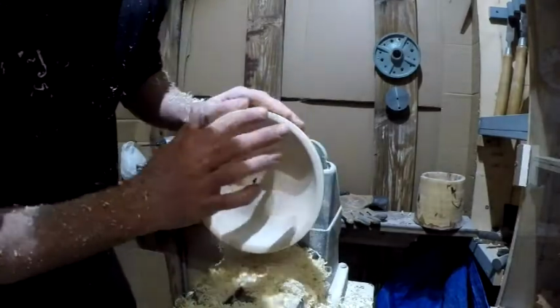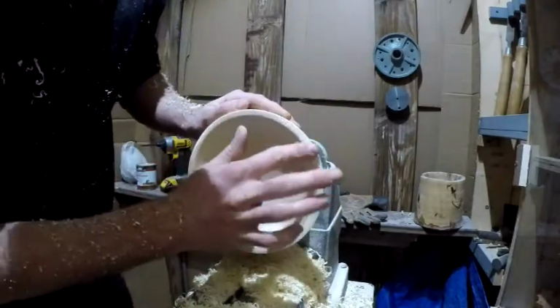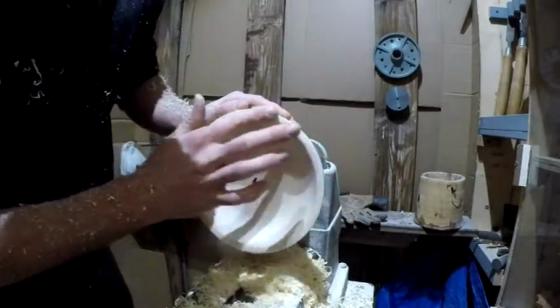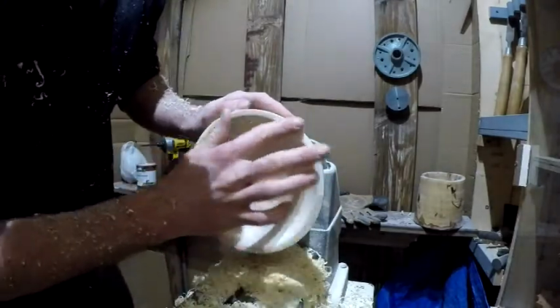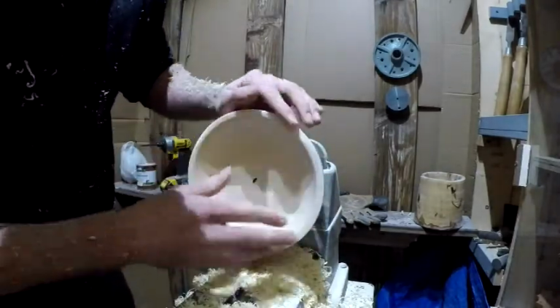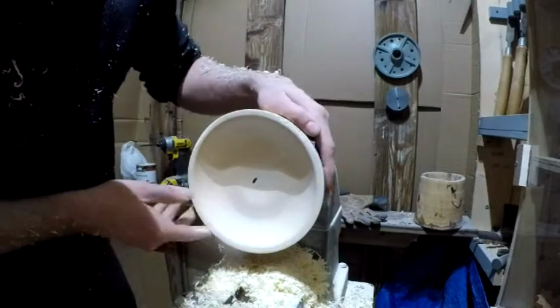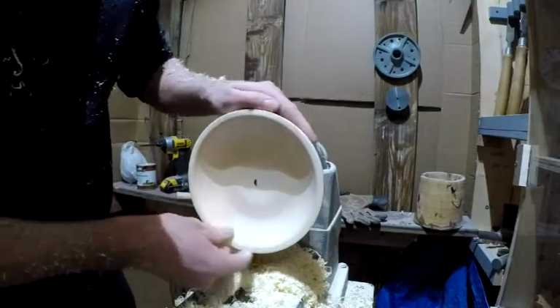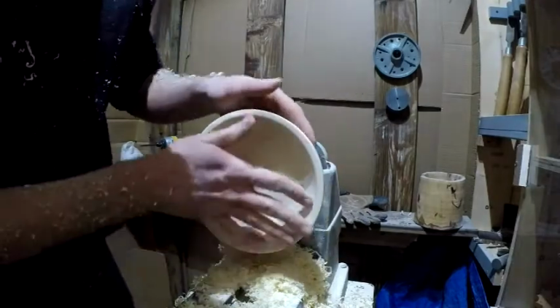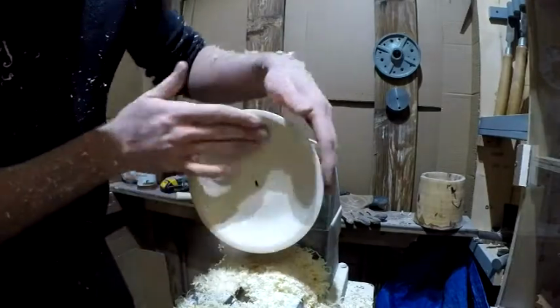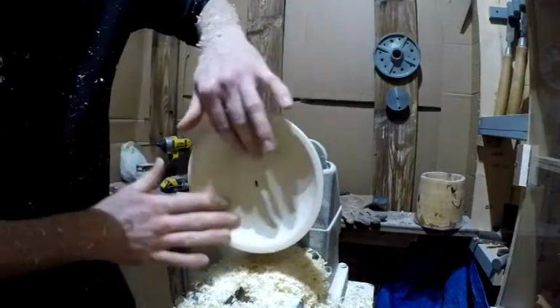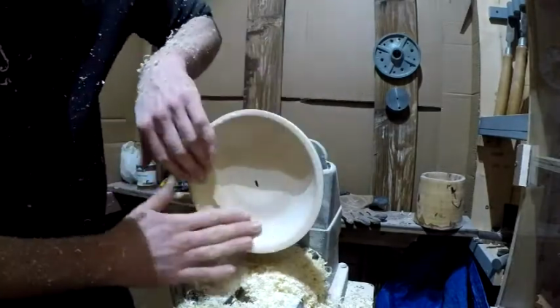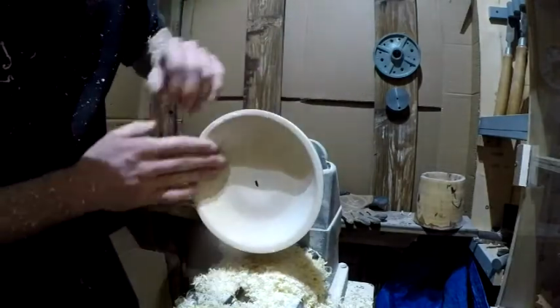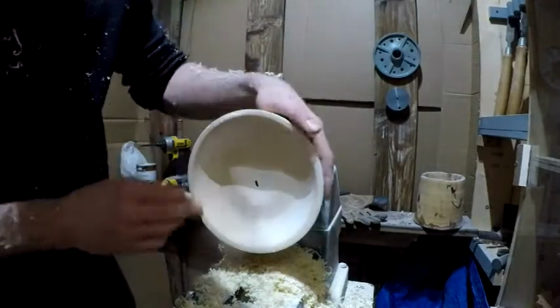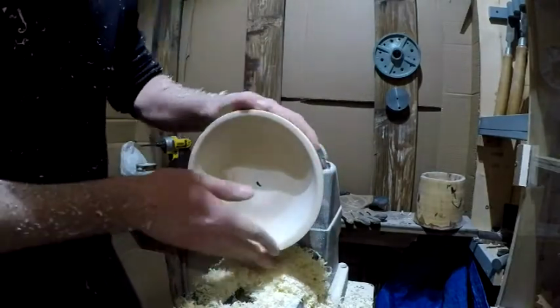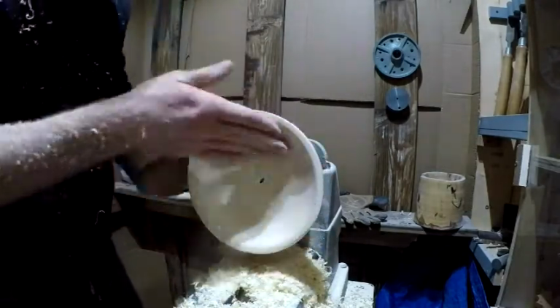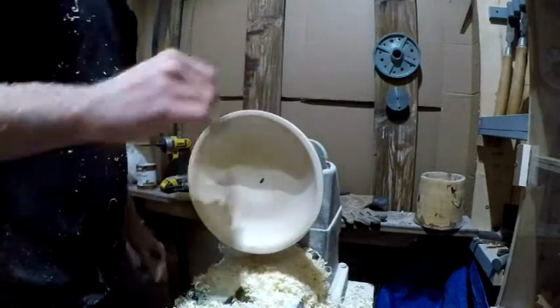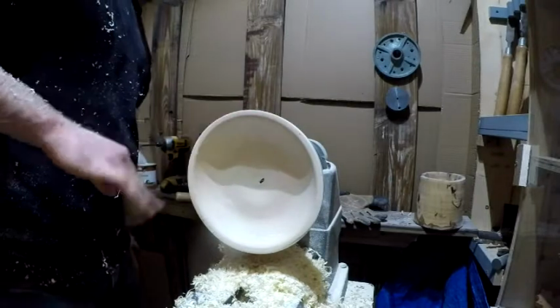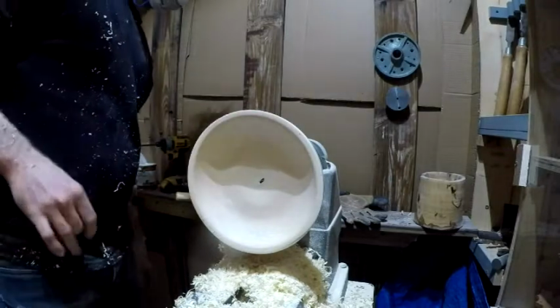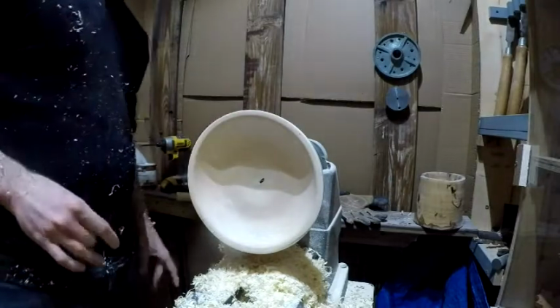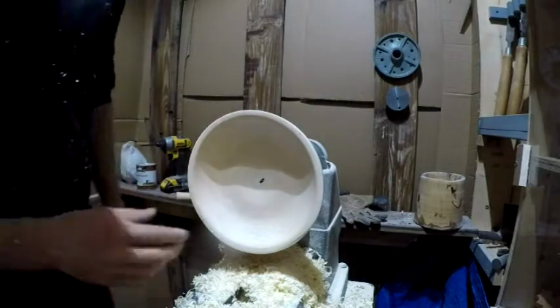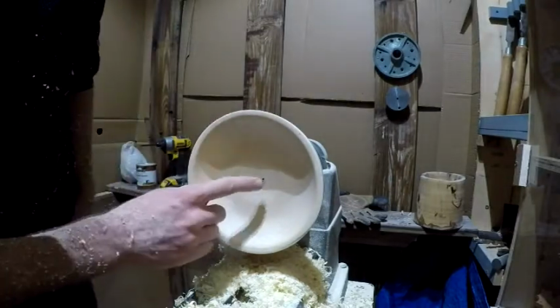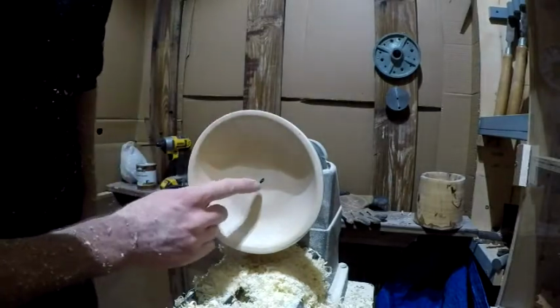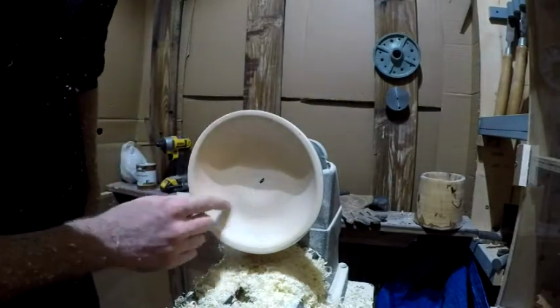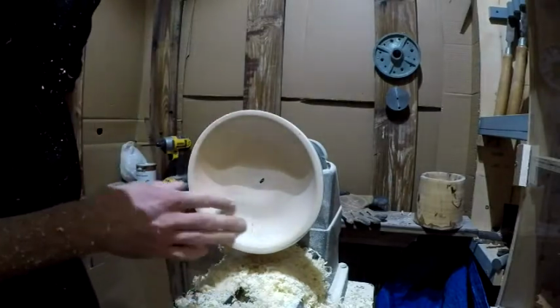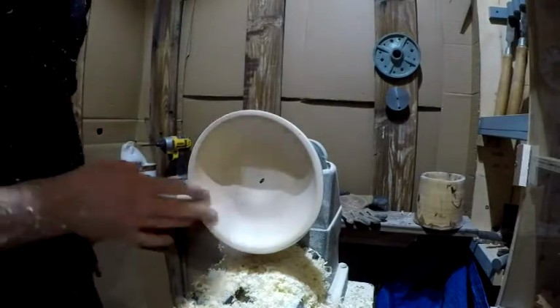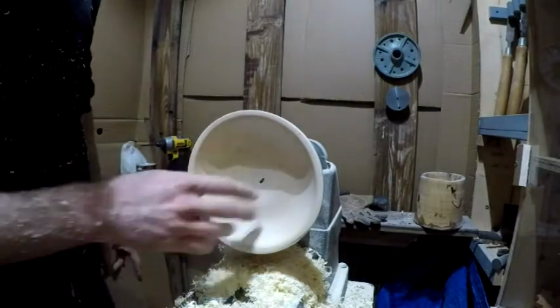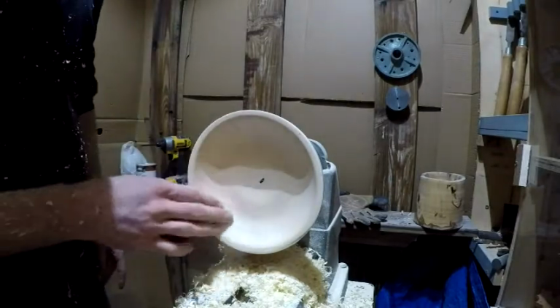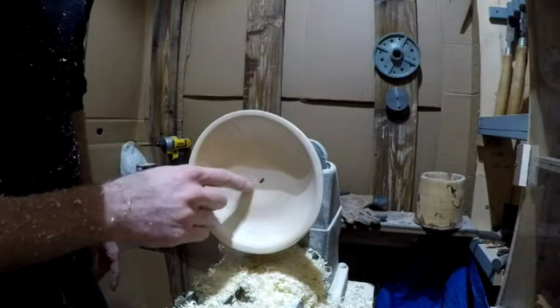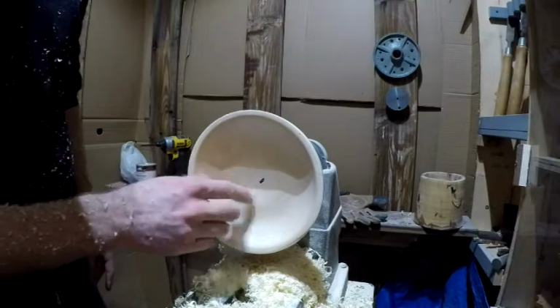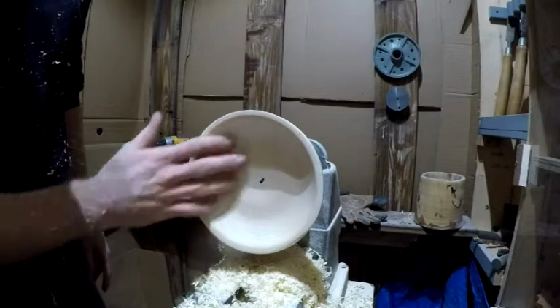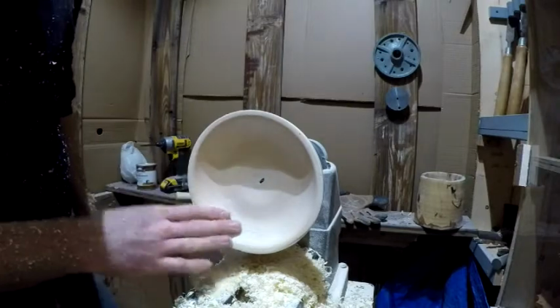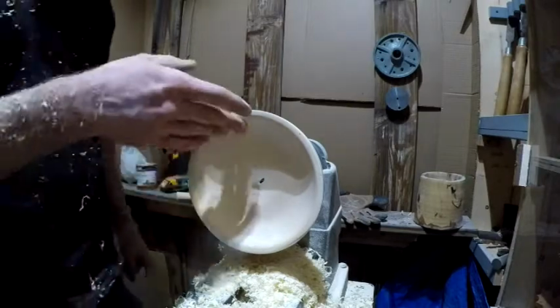I could sand a little more on this edge, but man, that 400 grit makes it feel so nice. I think a little glue and a little beeswax — we'll see what happens with that — but pretty happy with it.